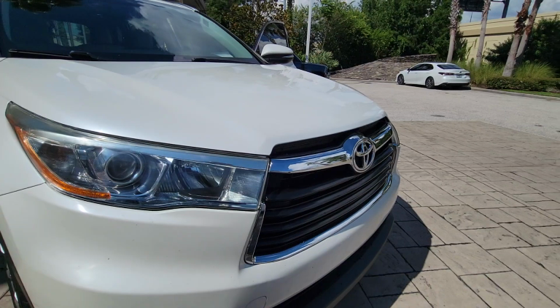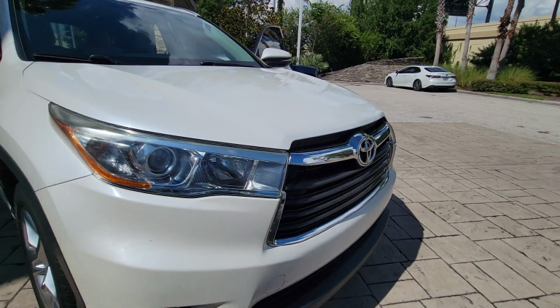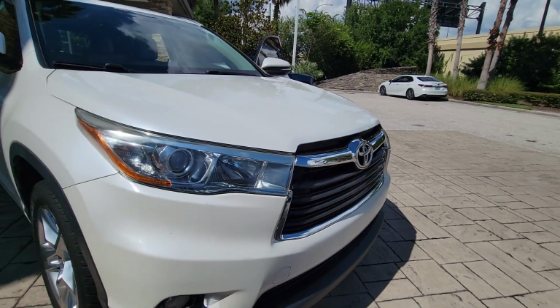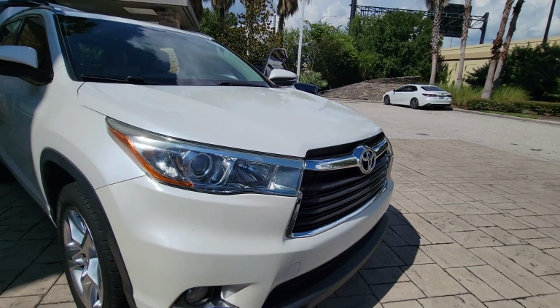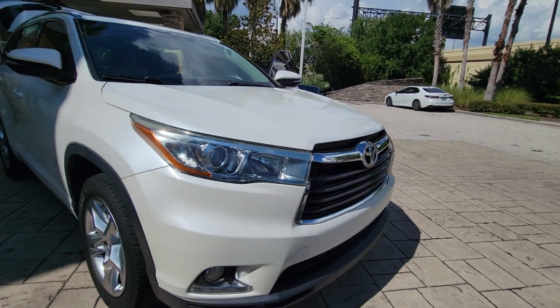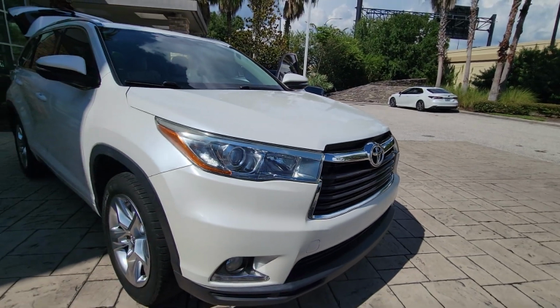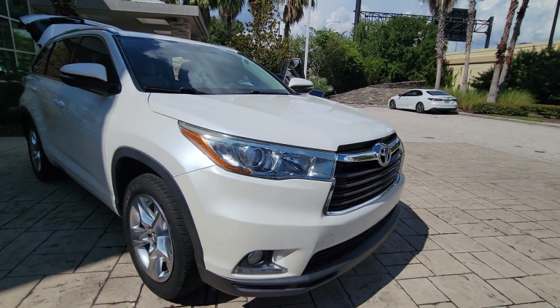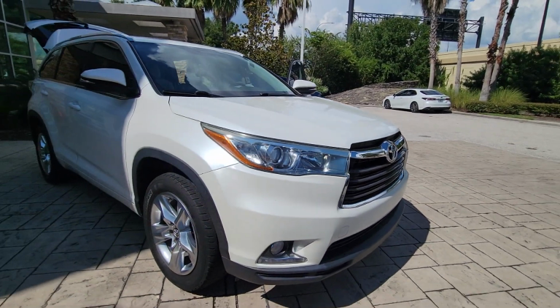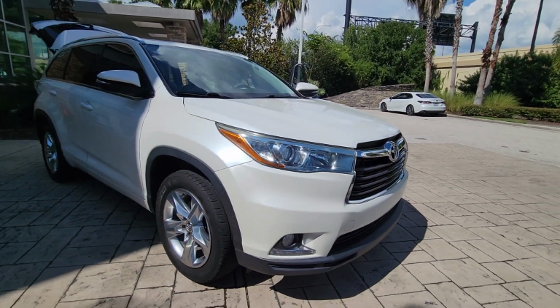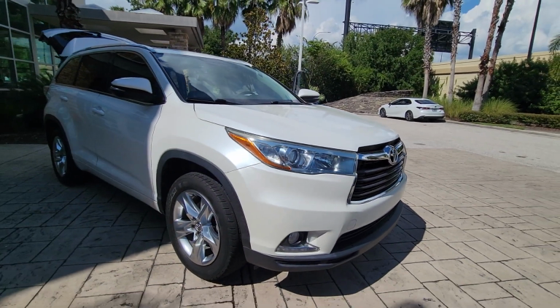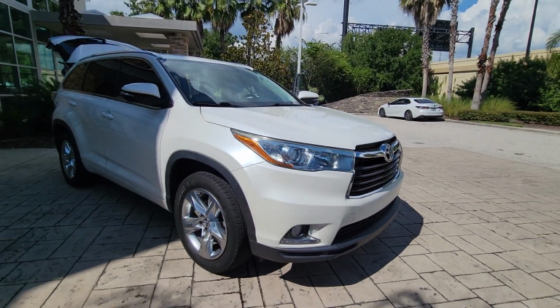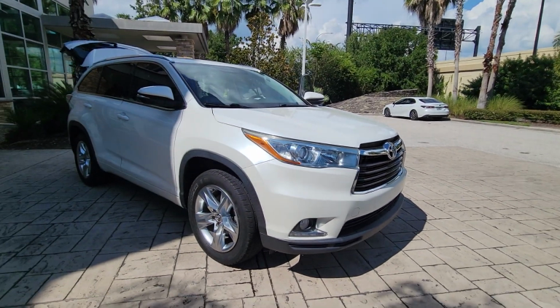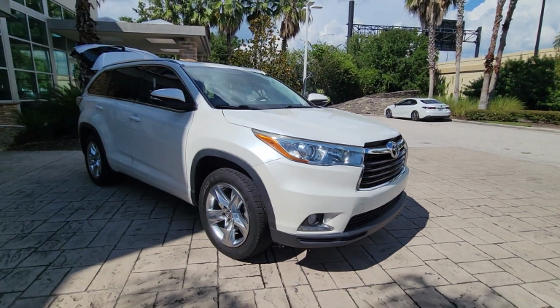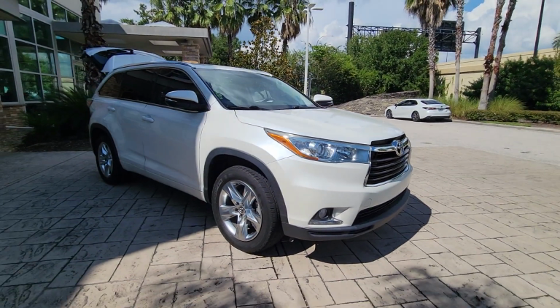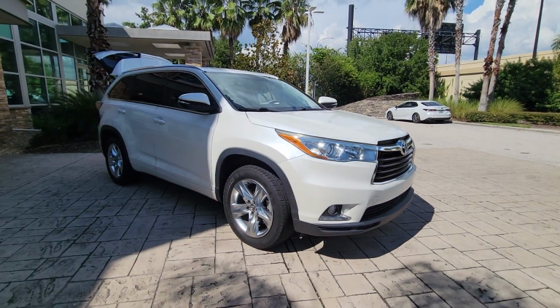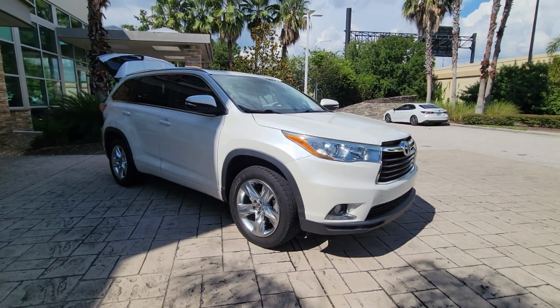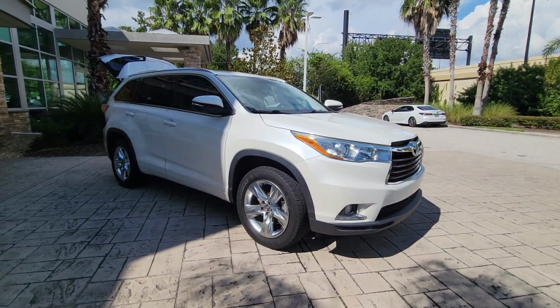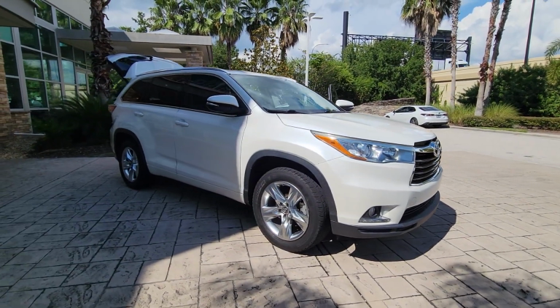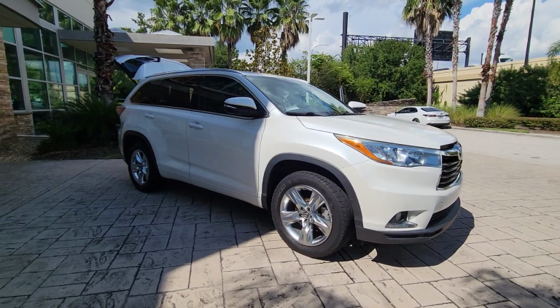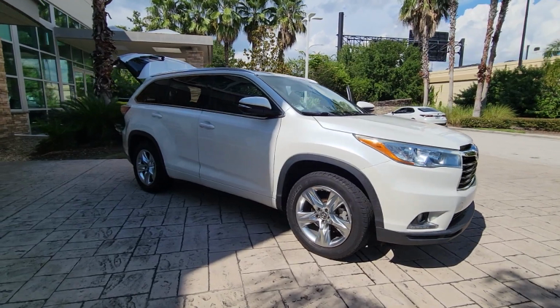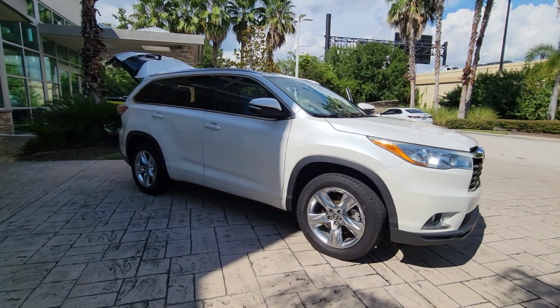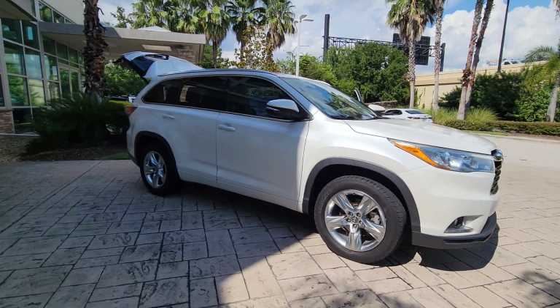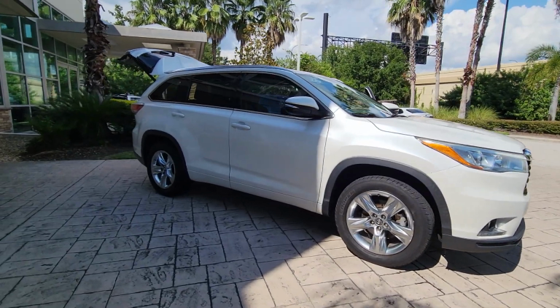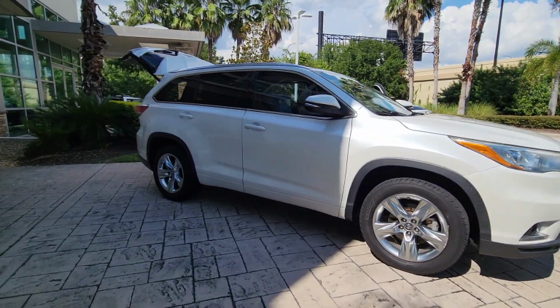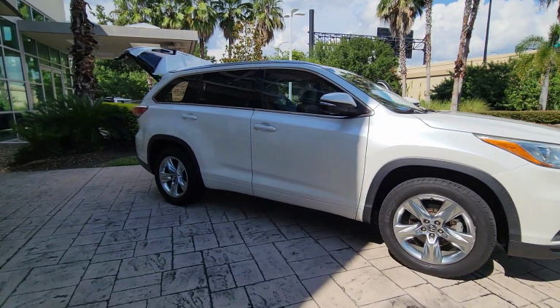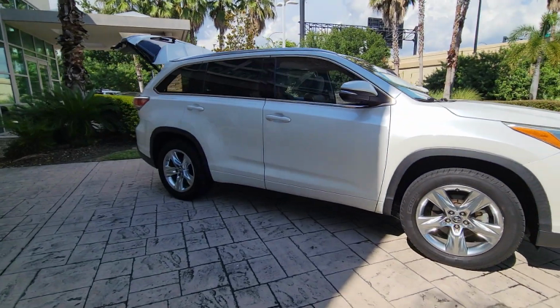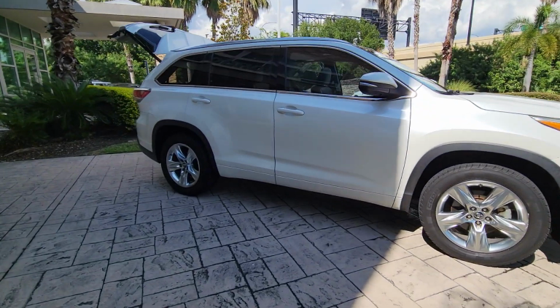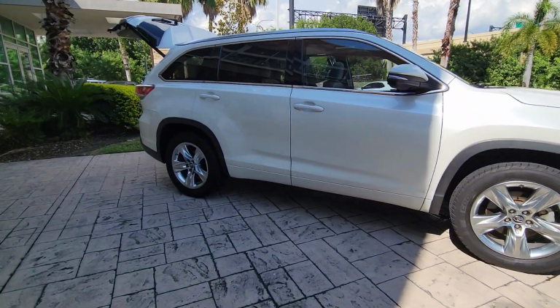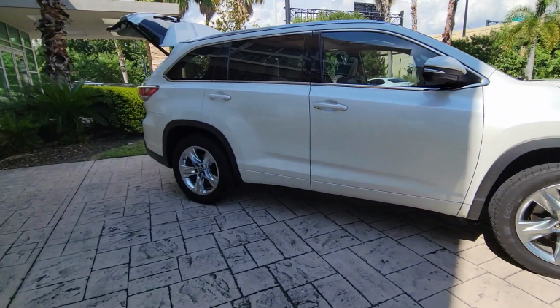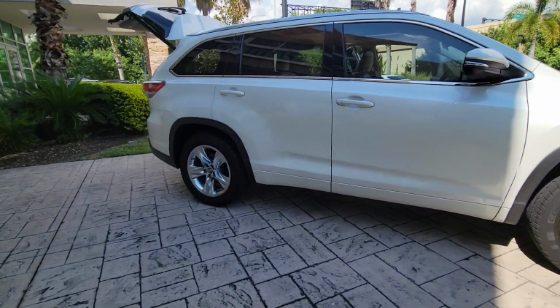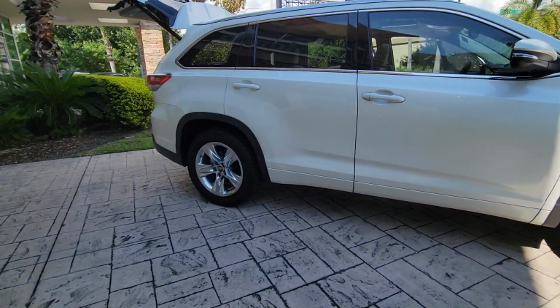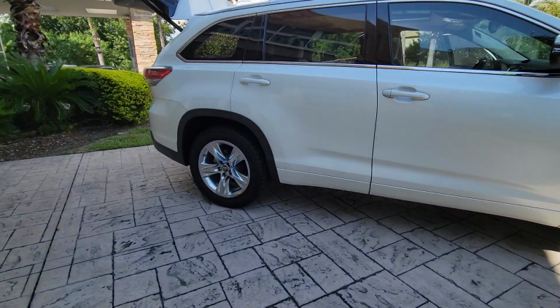Get a feel for the 2016 Toyota Highlander. With less than 80,000 miles on the odometer, this vehicle provides excellent value.